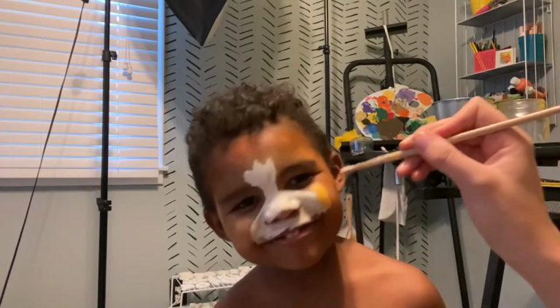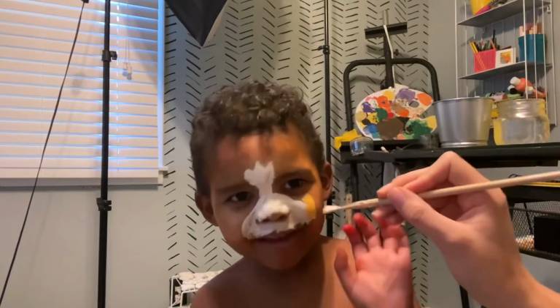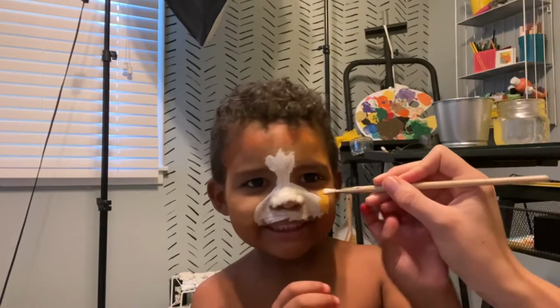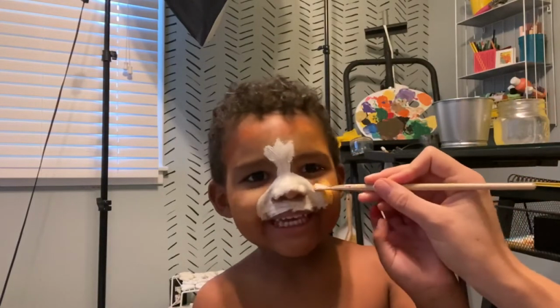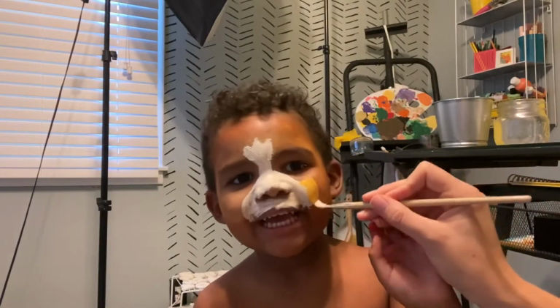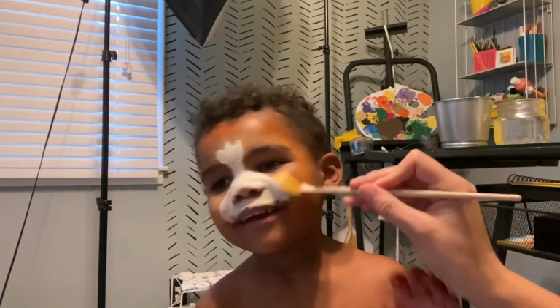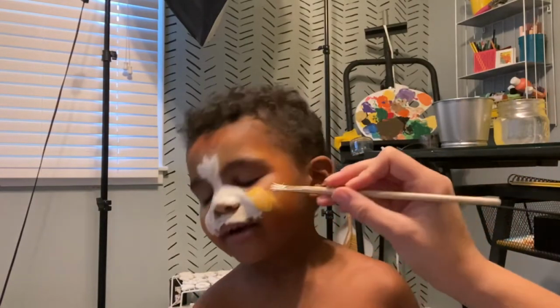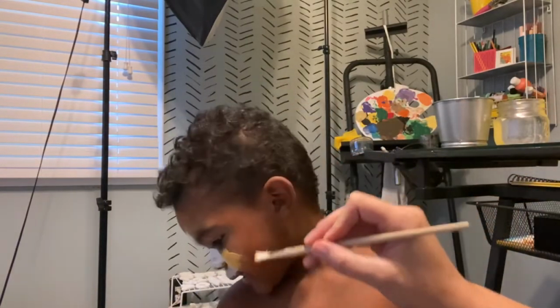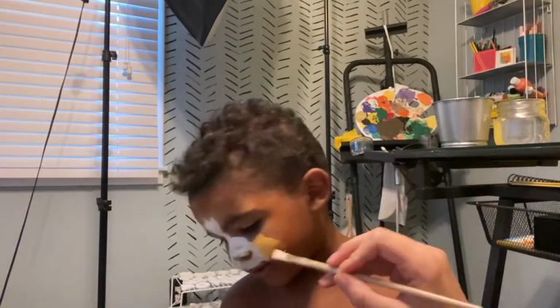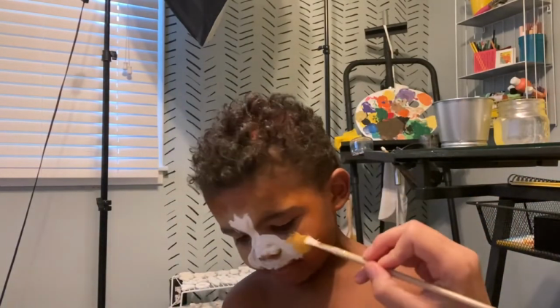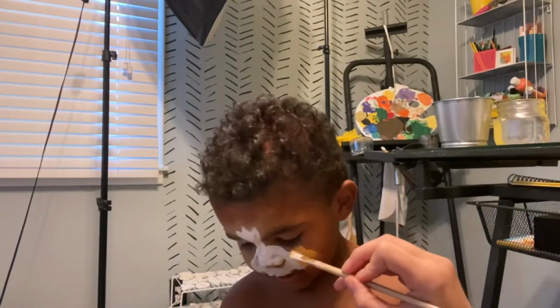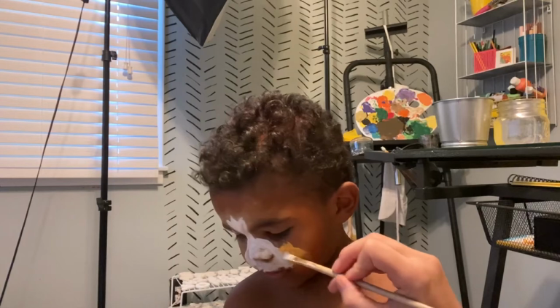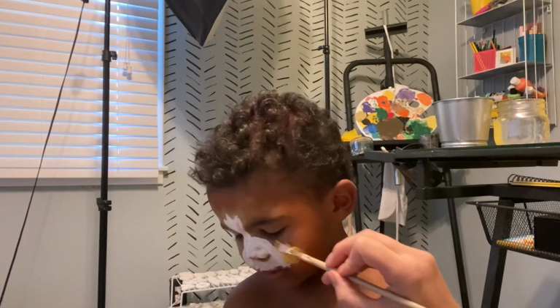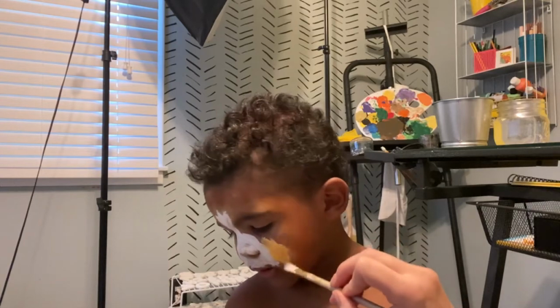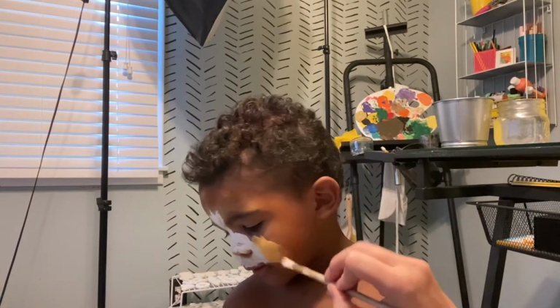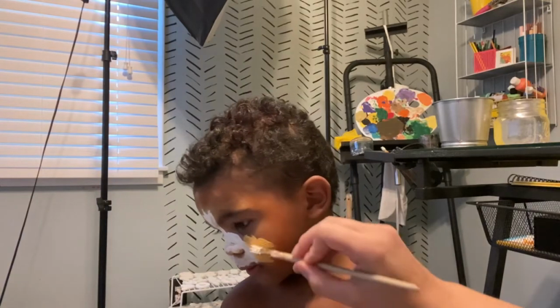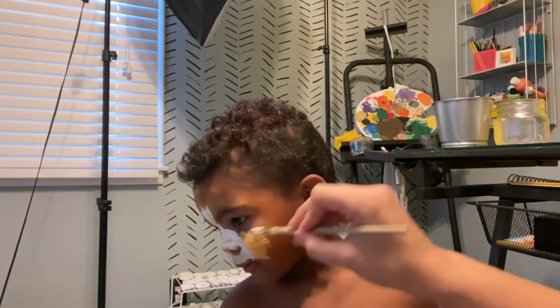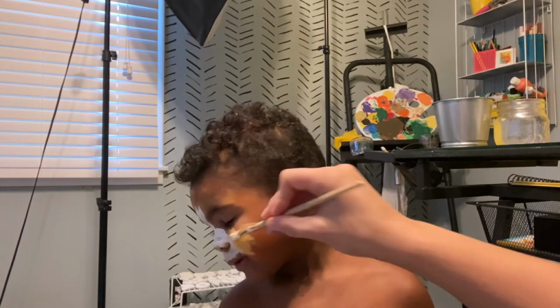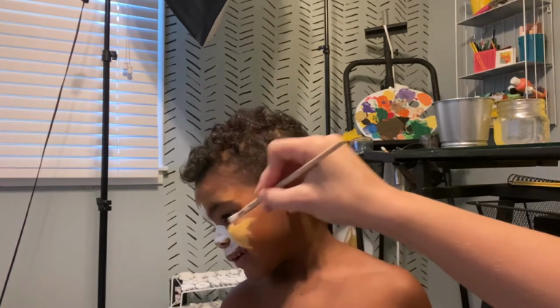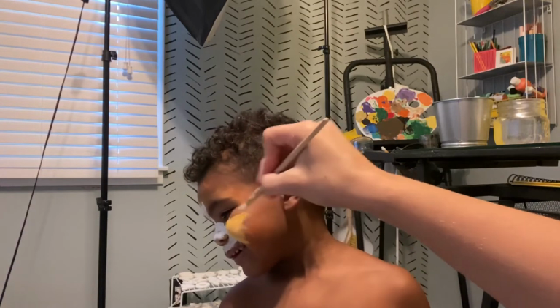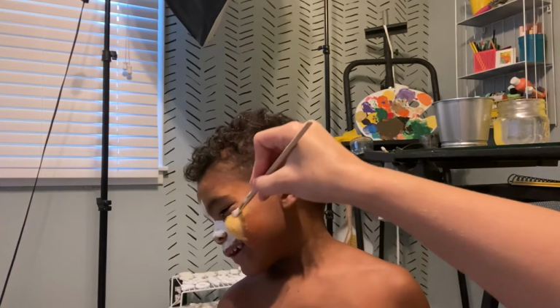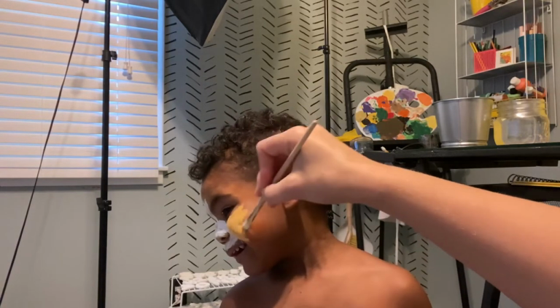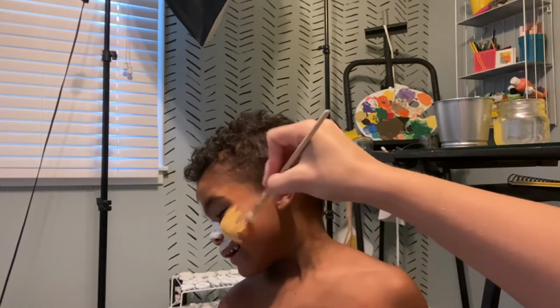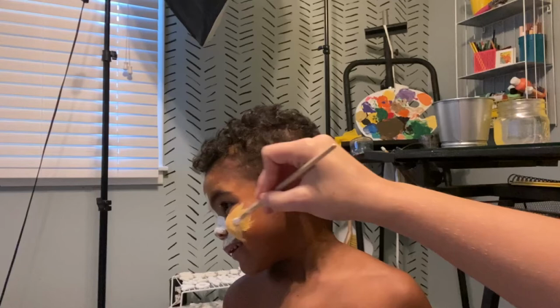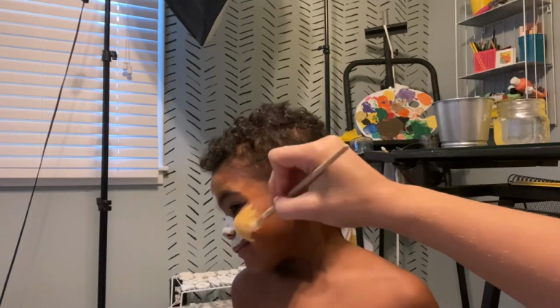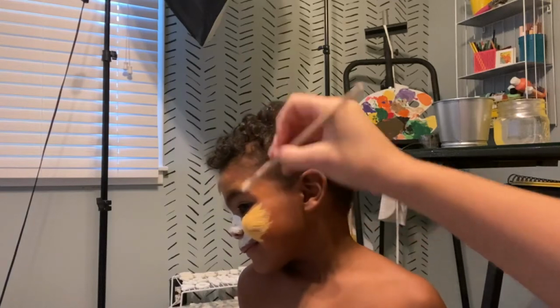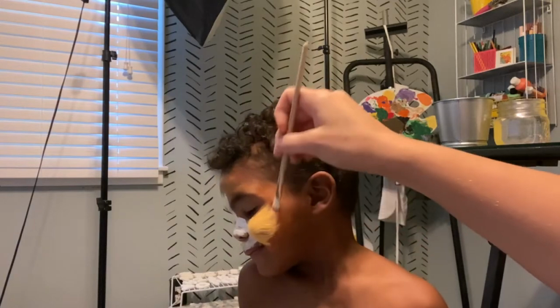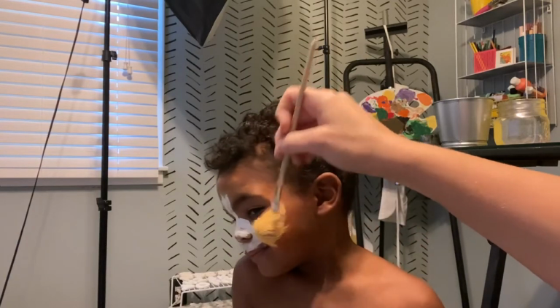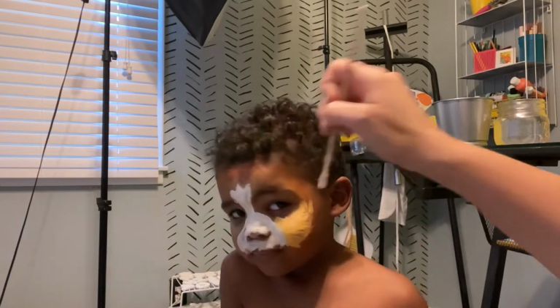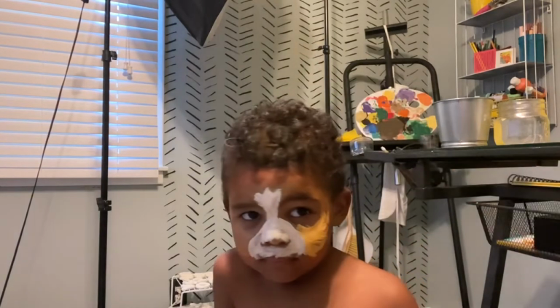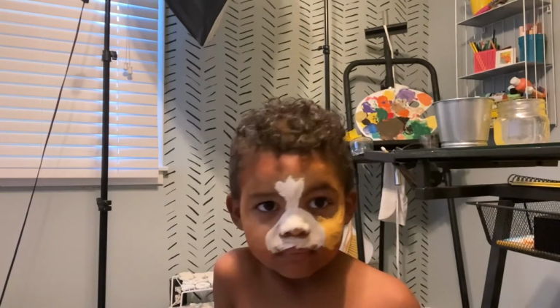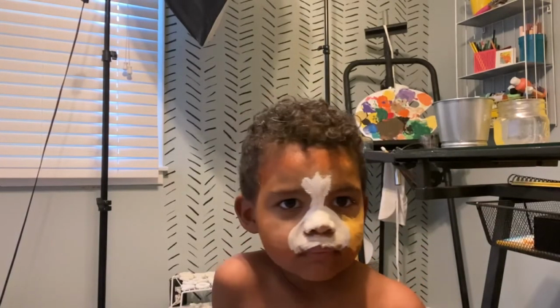Mommy. What? I want to drink milk. Okay, can we finish this first? And then when we go downstairs to show Dad we'll drink milk. I need to see this part of your face, the other side of your face.